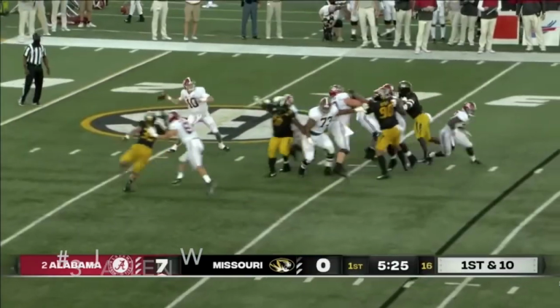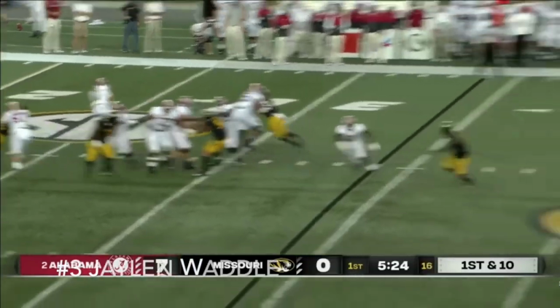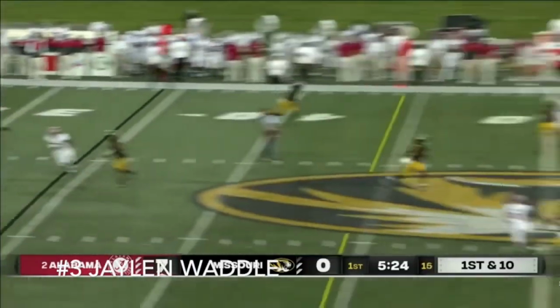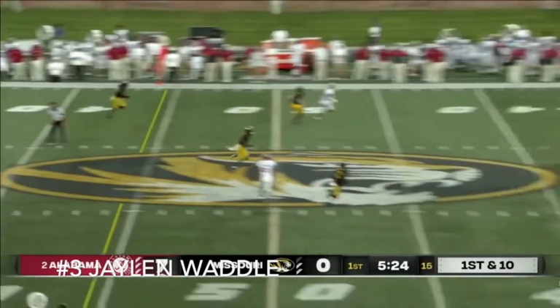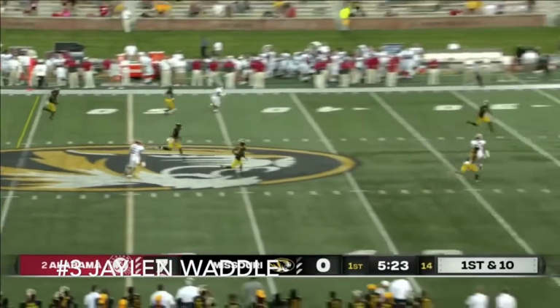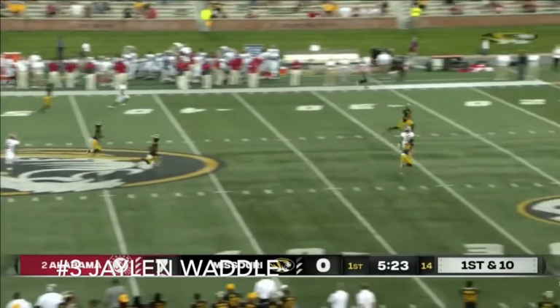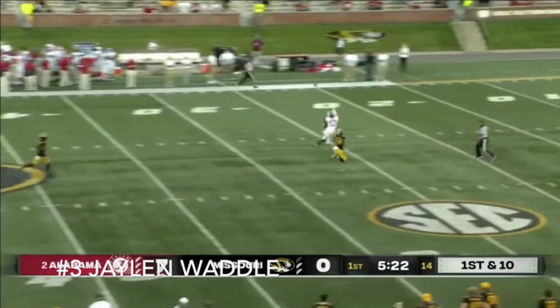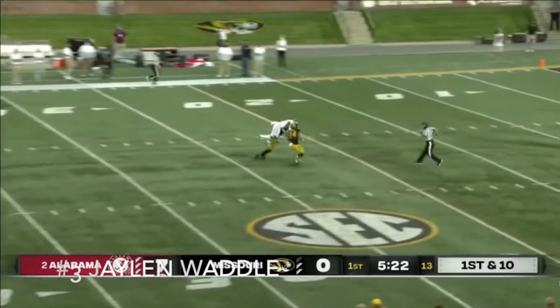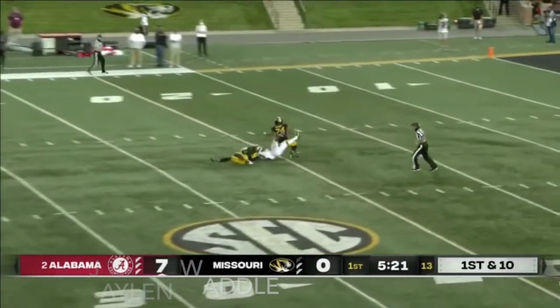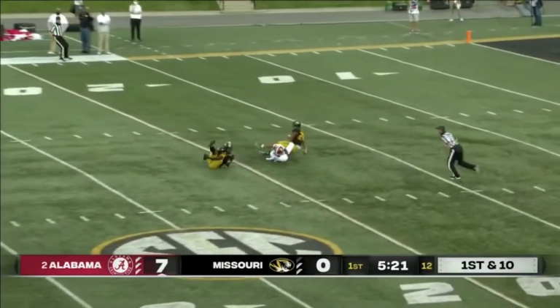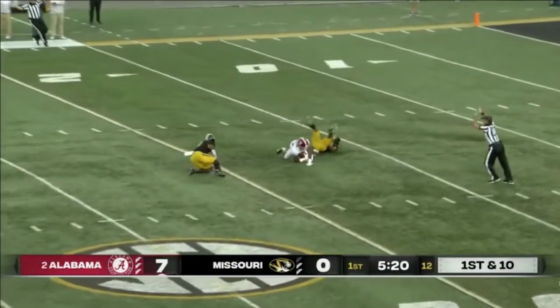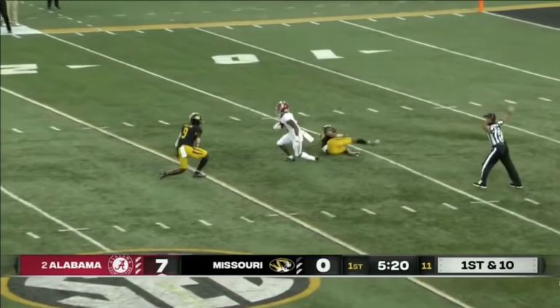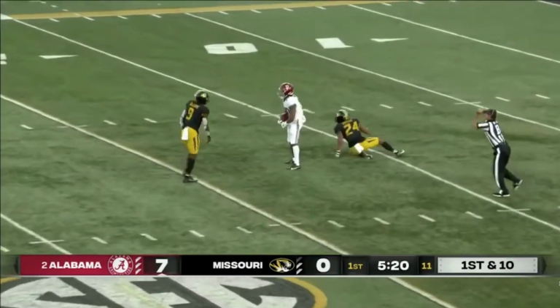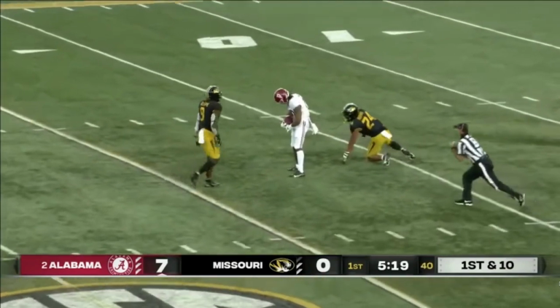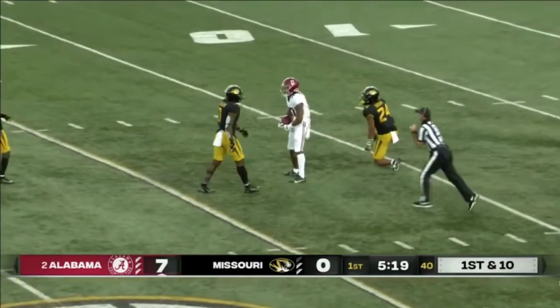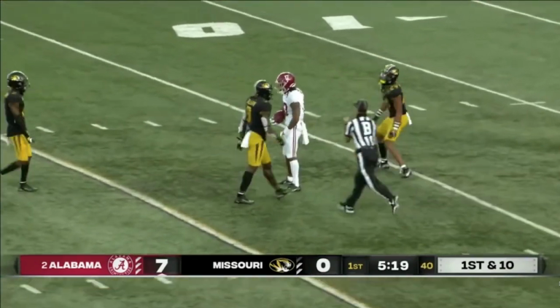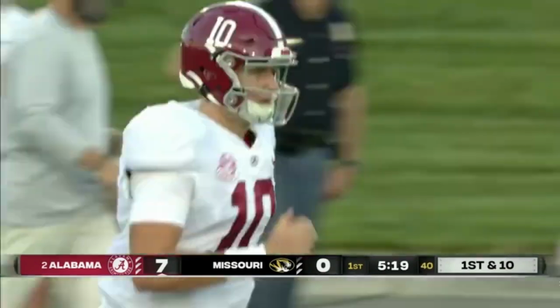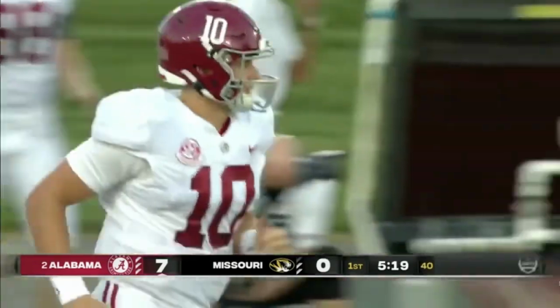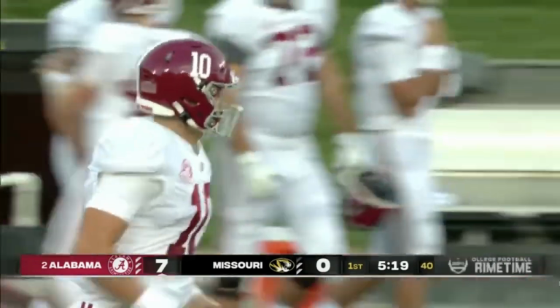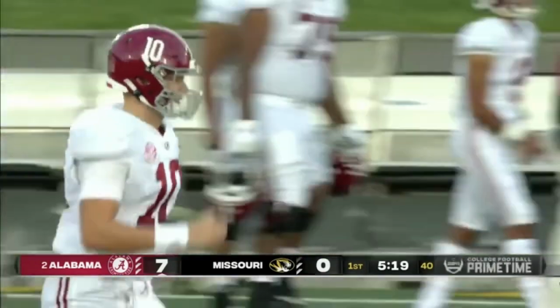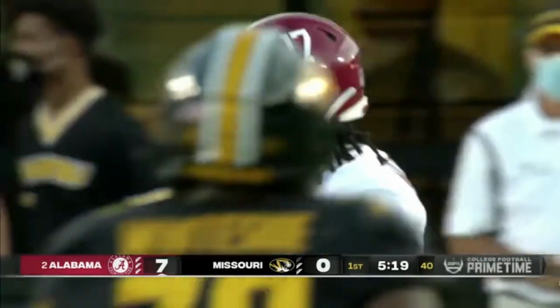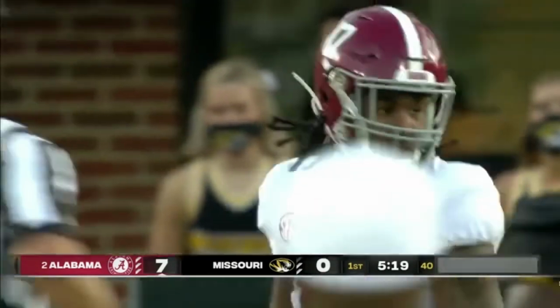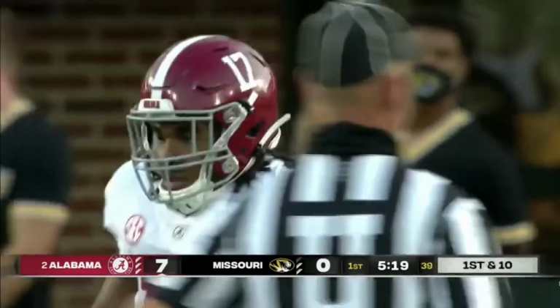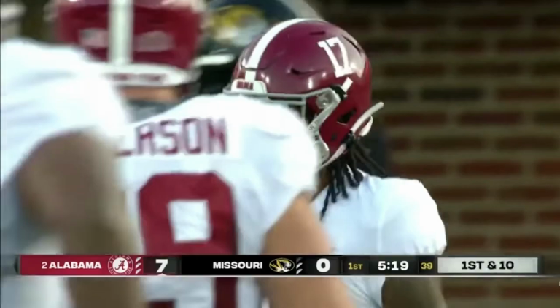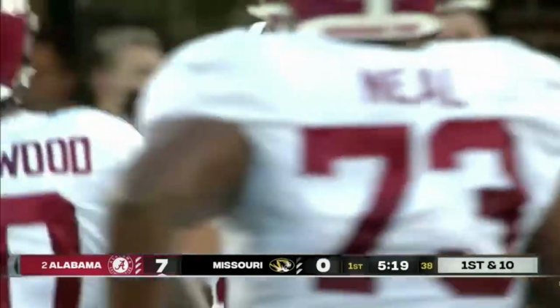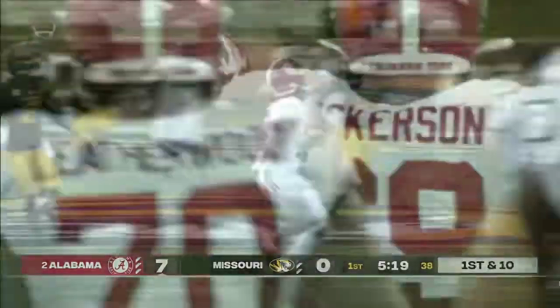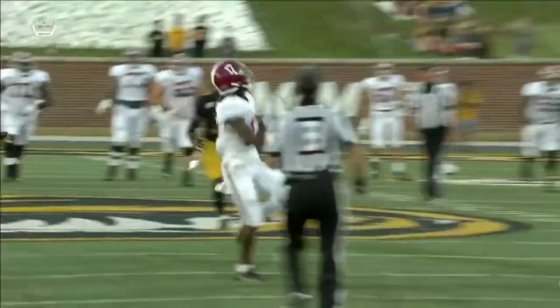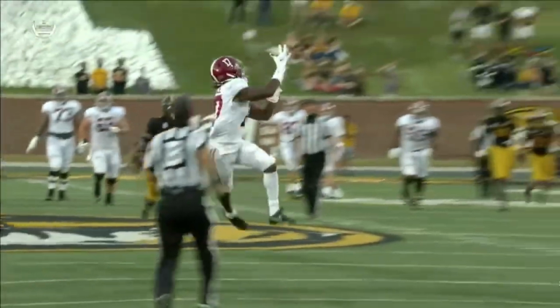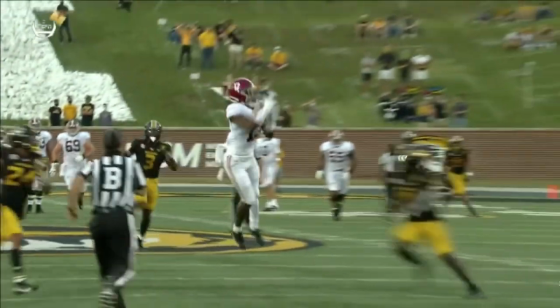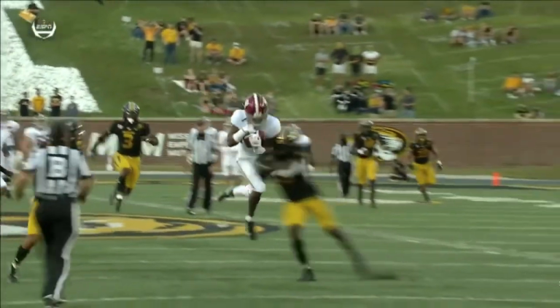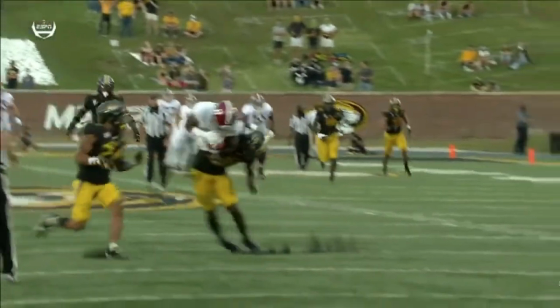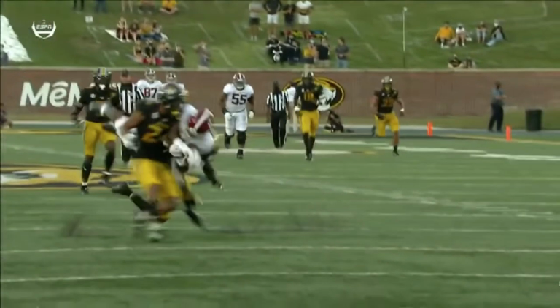For number 3 we have Jalen Waddle. Waddle was going into the year as Alabama's number 1 receiver, that was until he got hurt a few weeks into the season. He would not return either.